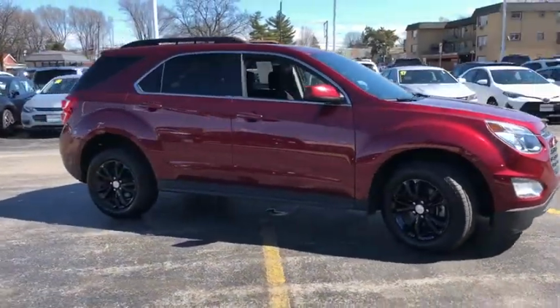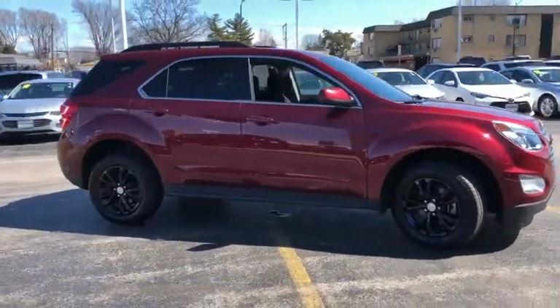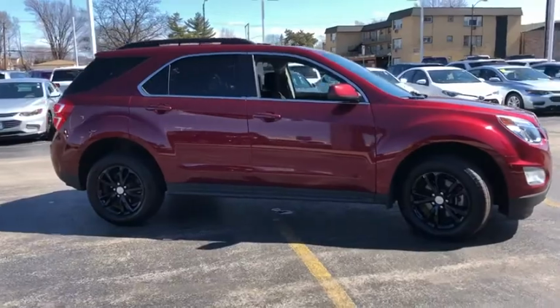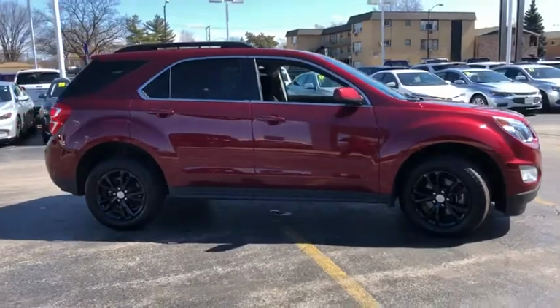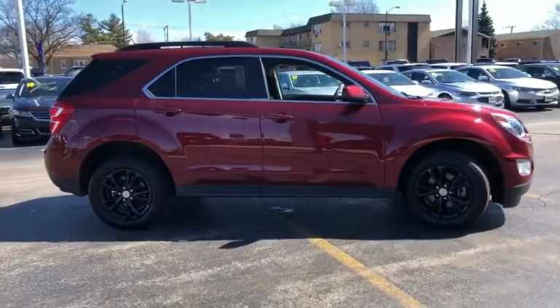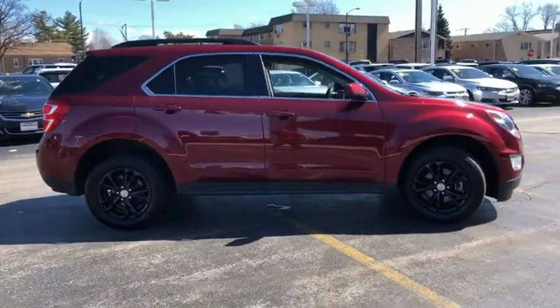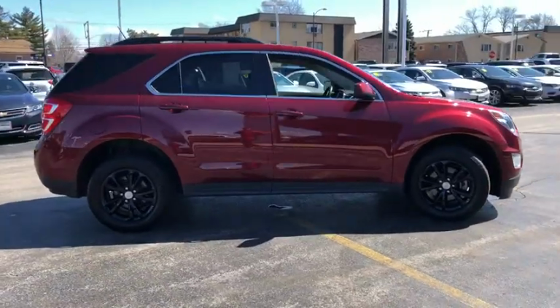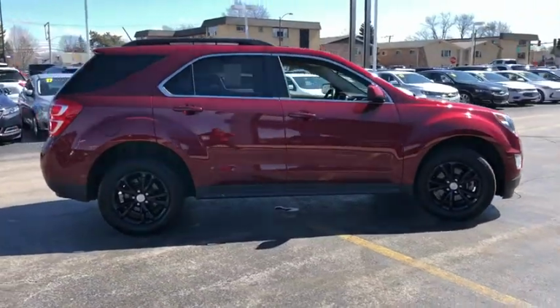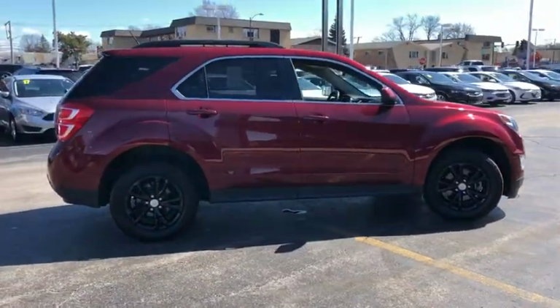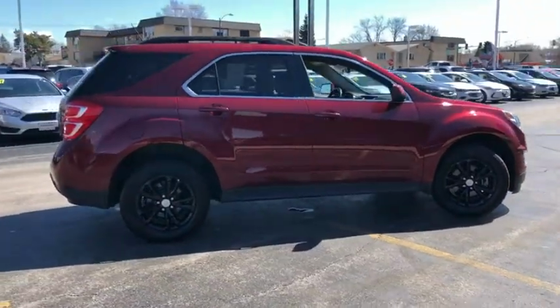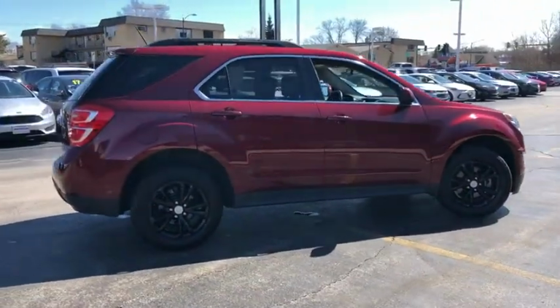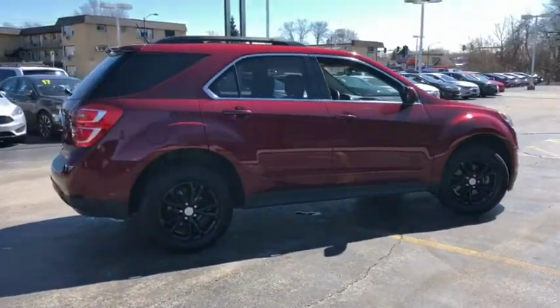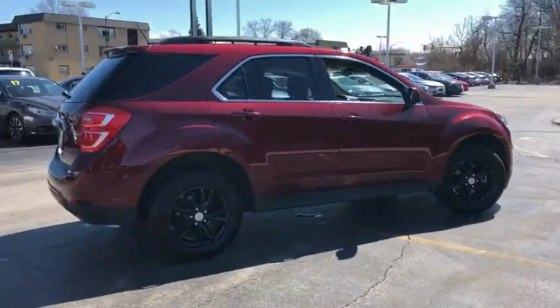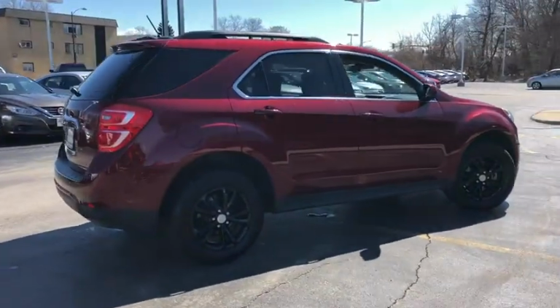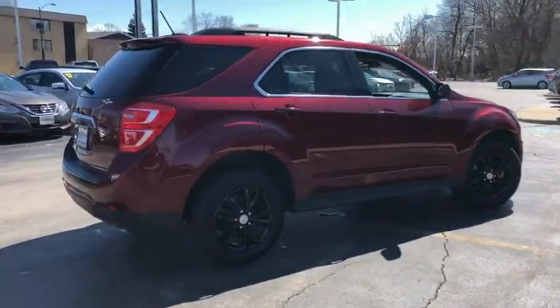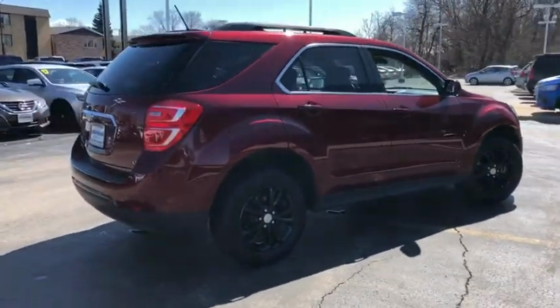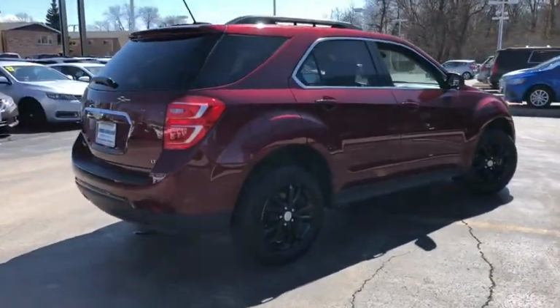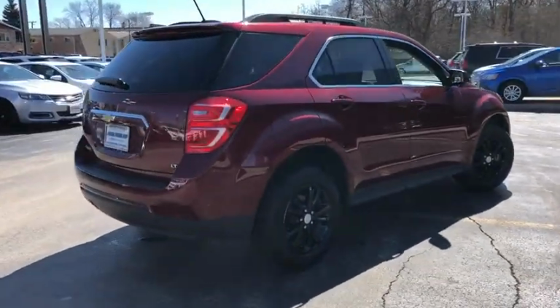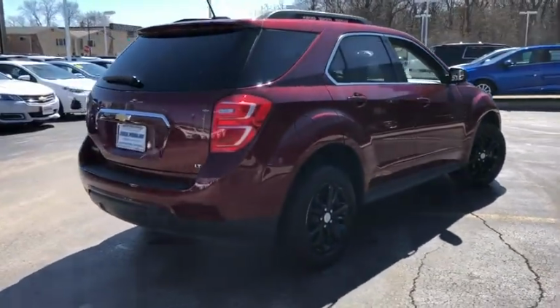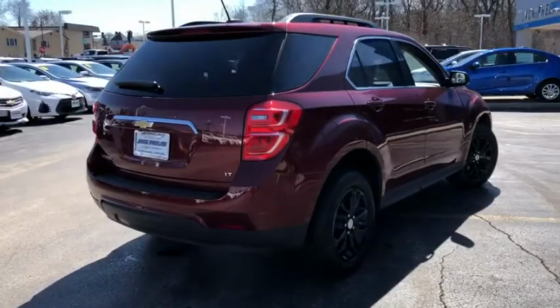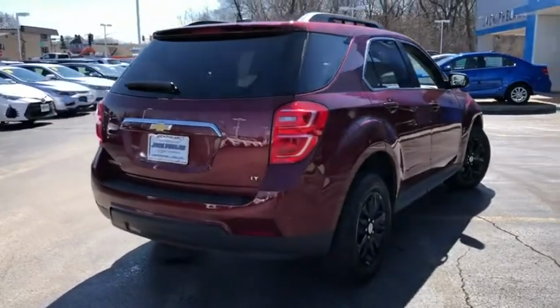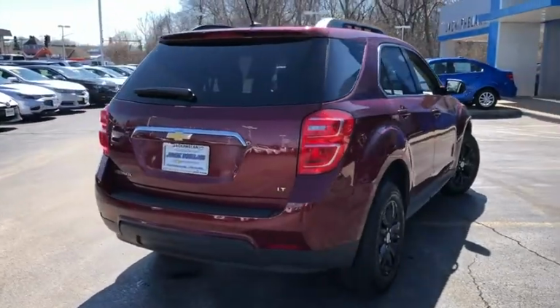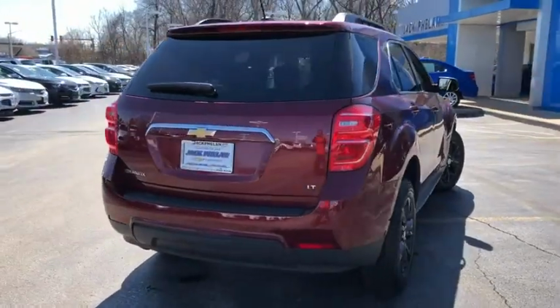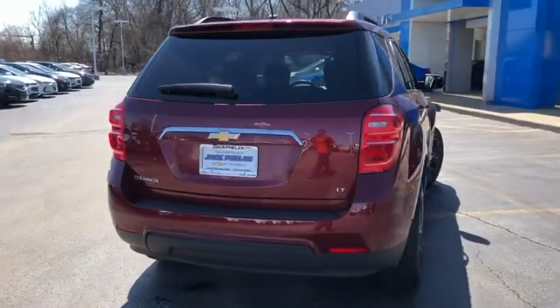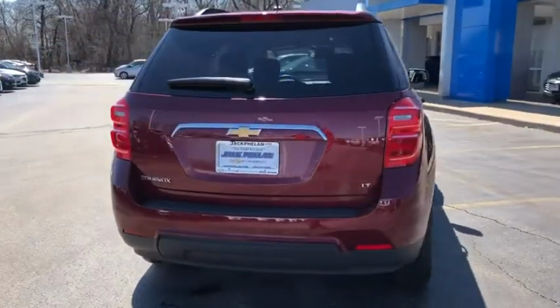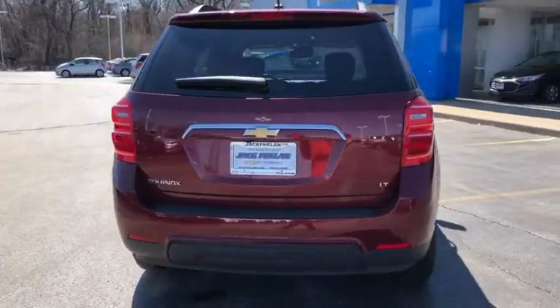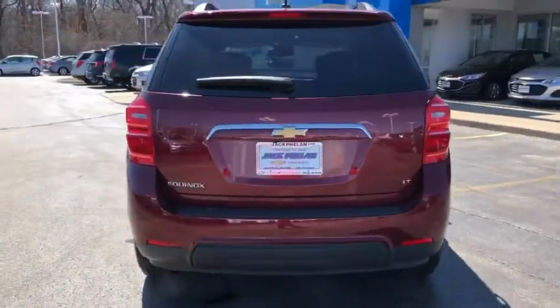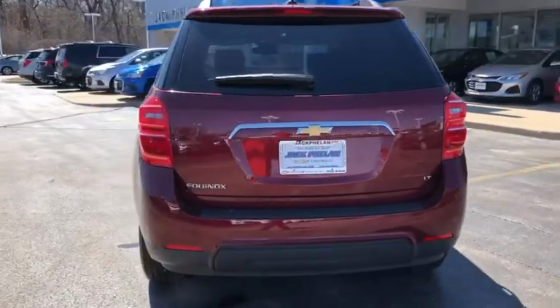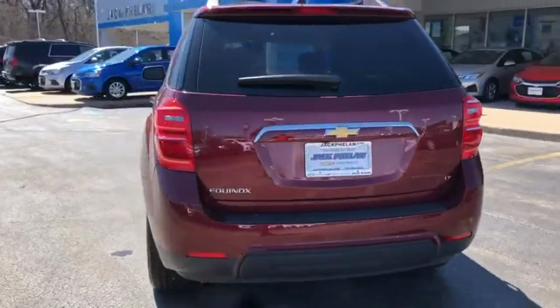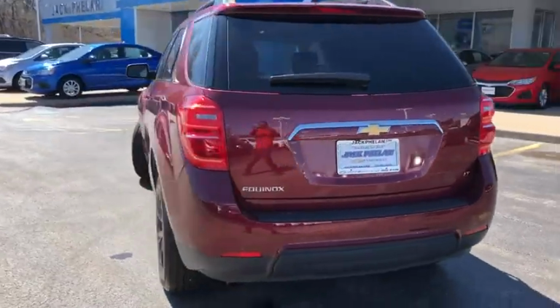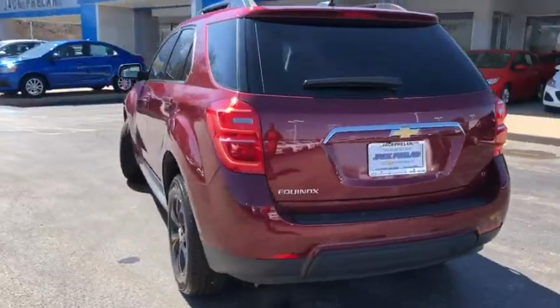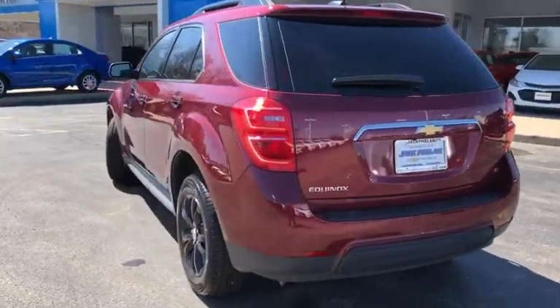Here are some of this vehicle's great options. Anti-lock braking system. Traction control. Bluetooth wireless data. Hands-free phone. Power steering. Cruise control.